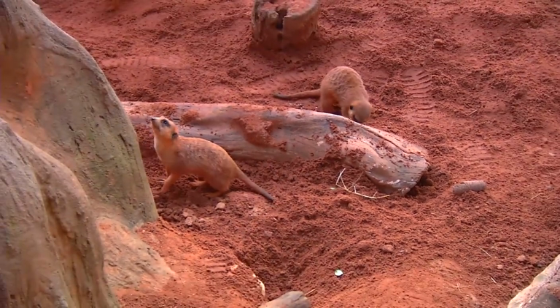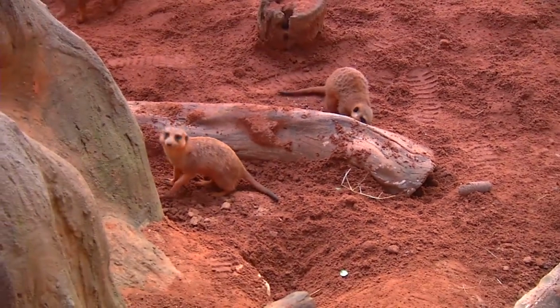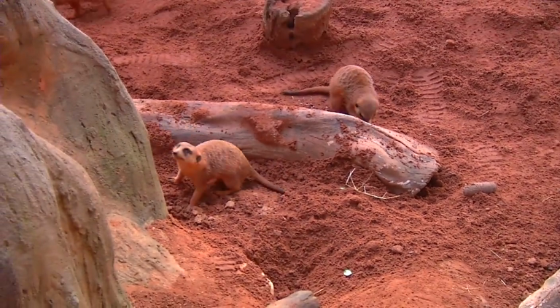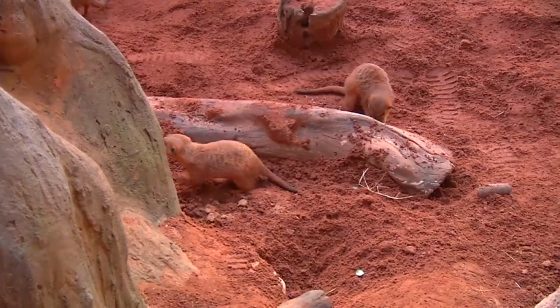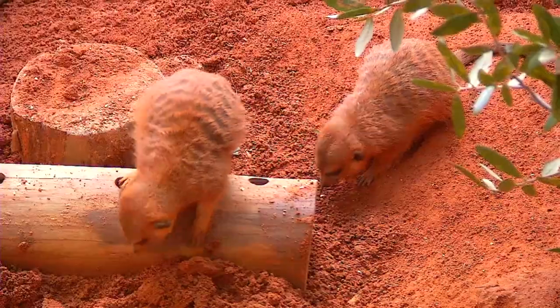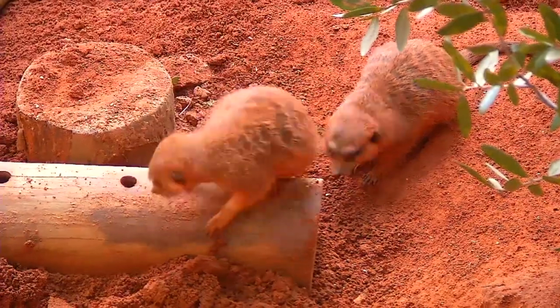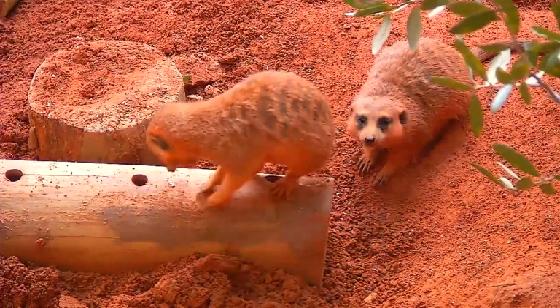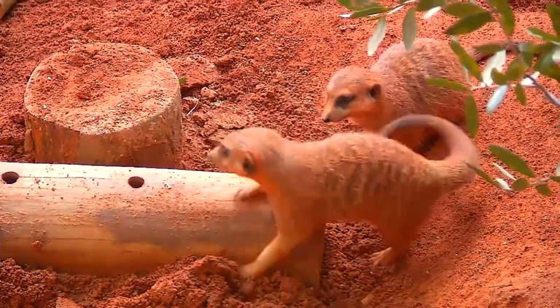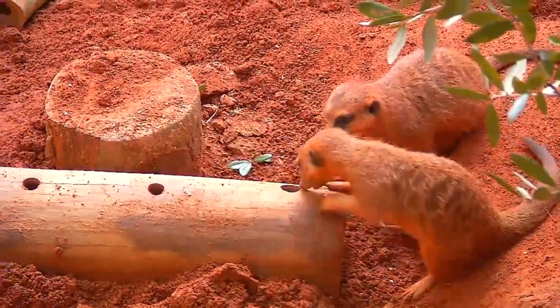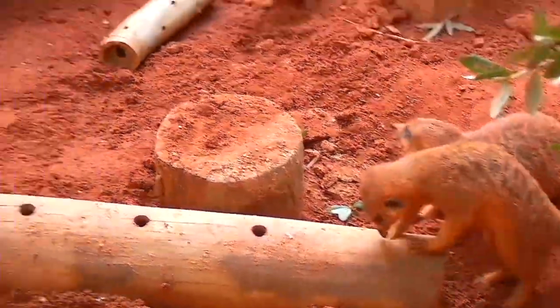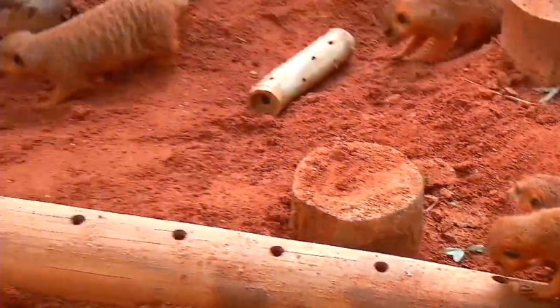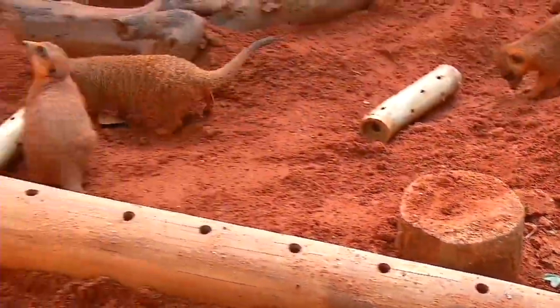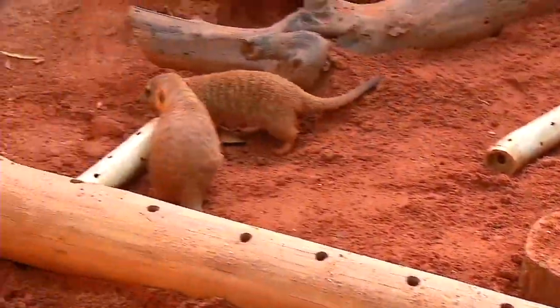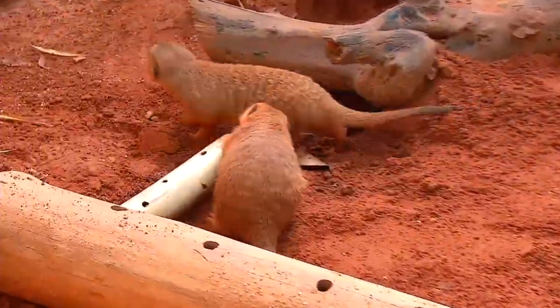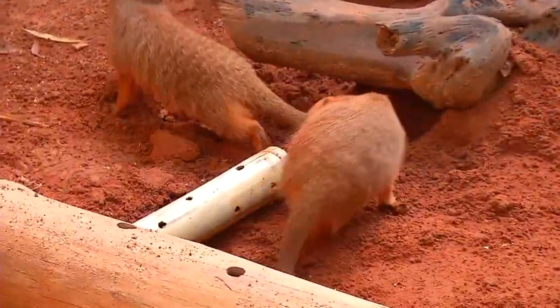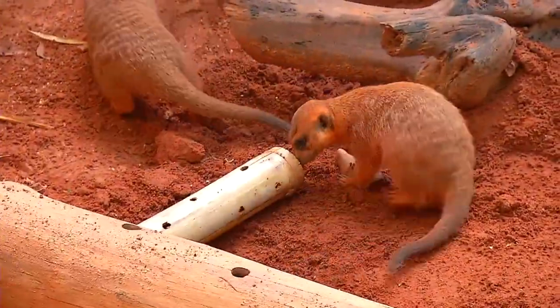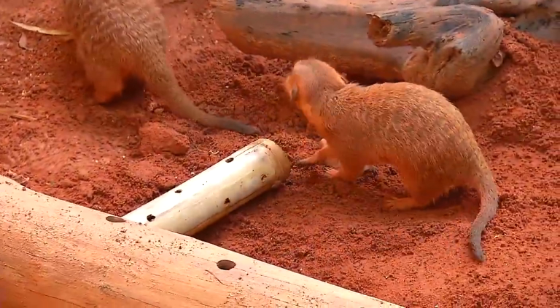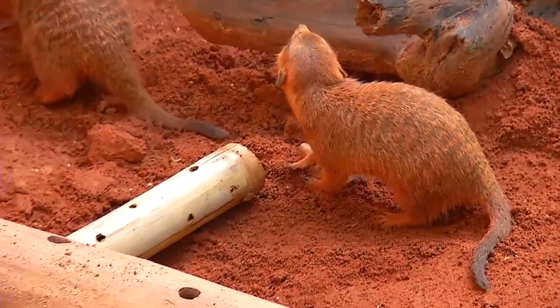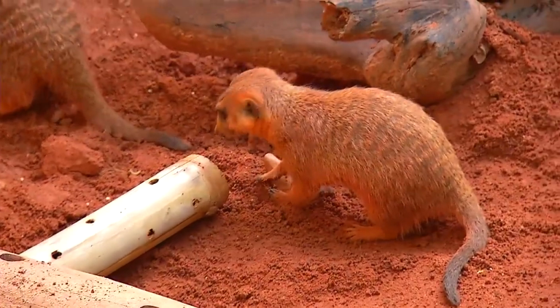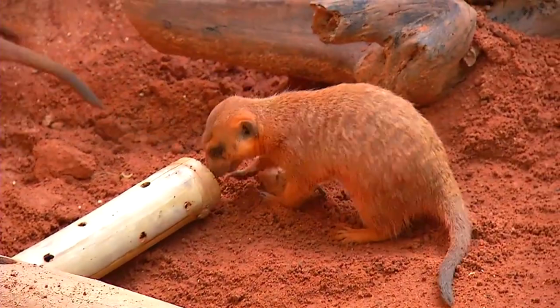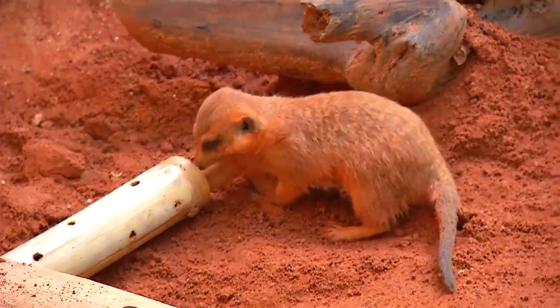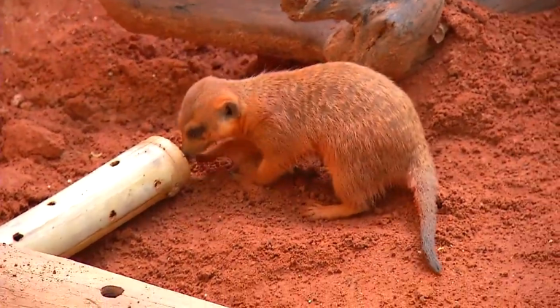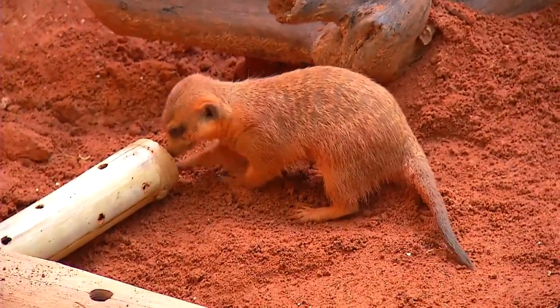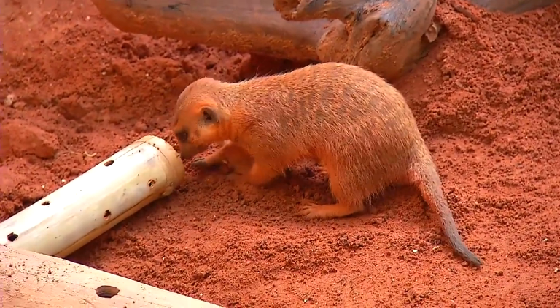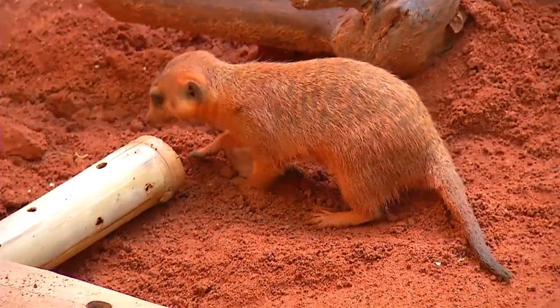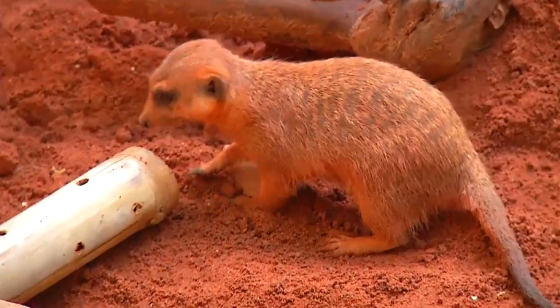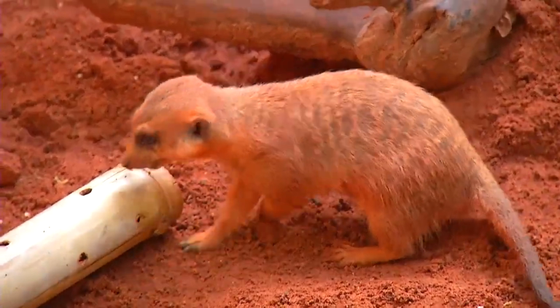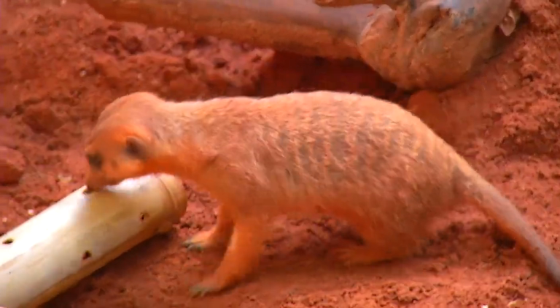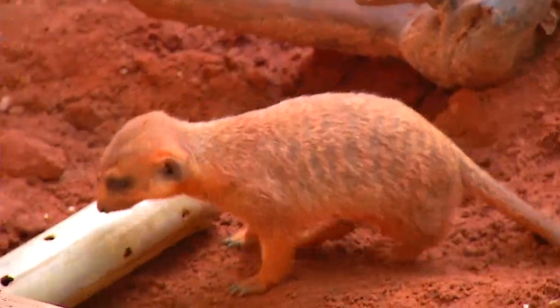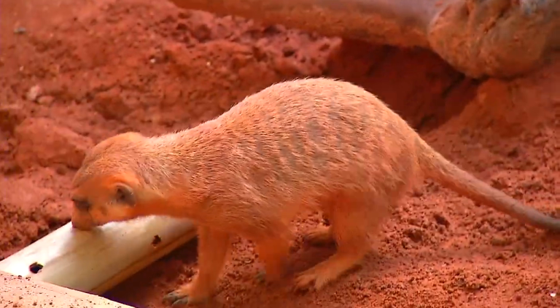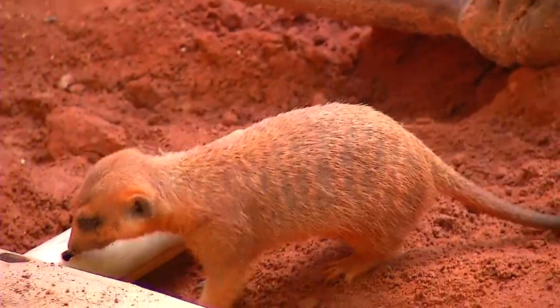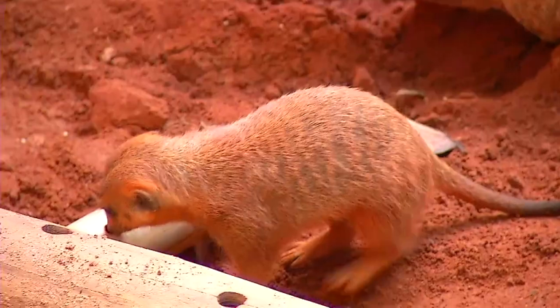You'll see them constantly foraging, constantly looking for things. They feed on a wide variety of things — from eggs, to lizards, to insects, to things like scorpions. They'll even take snakes. So they're very, very good hunters. They hunt cooperatively.